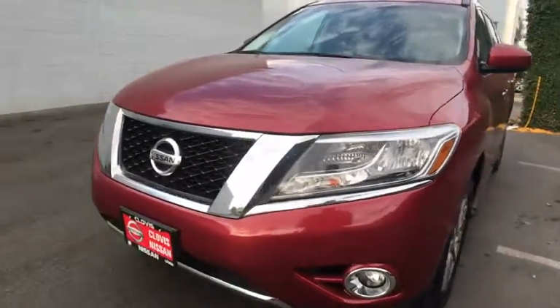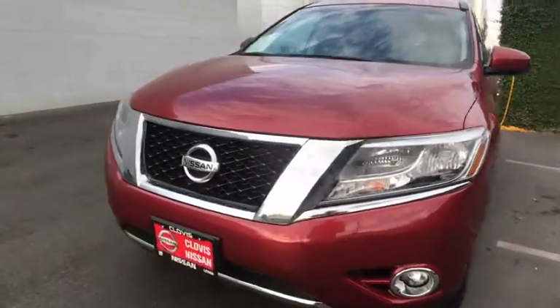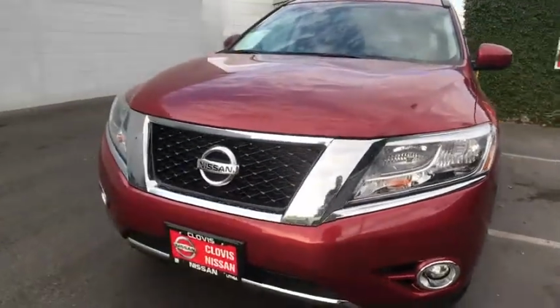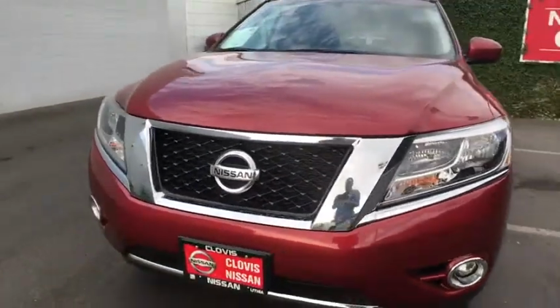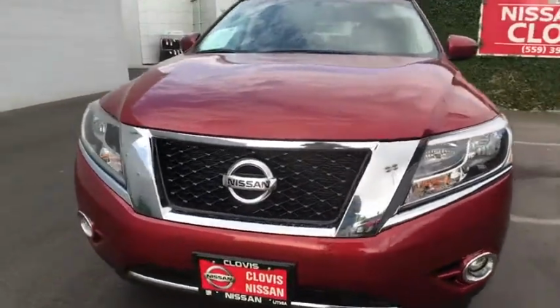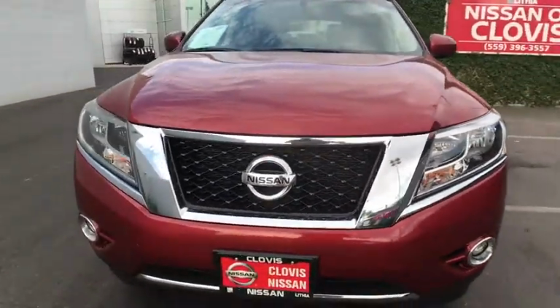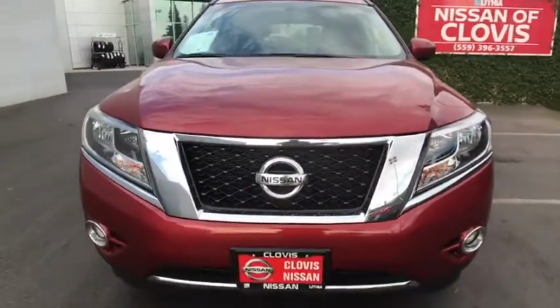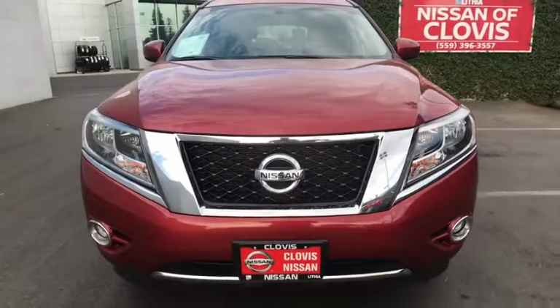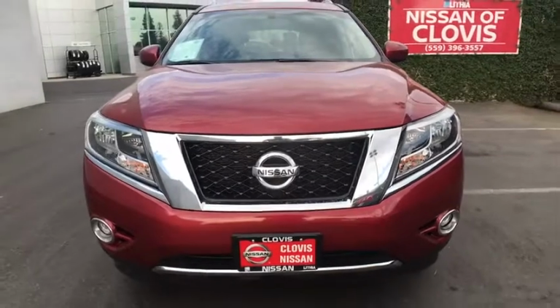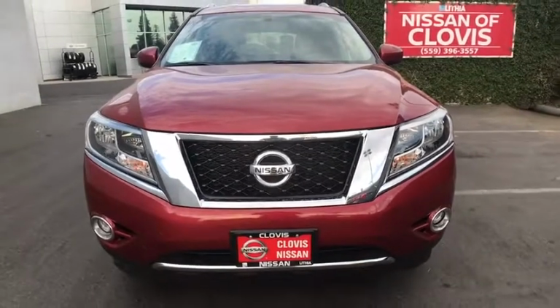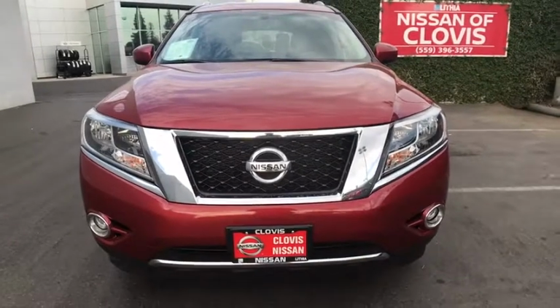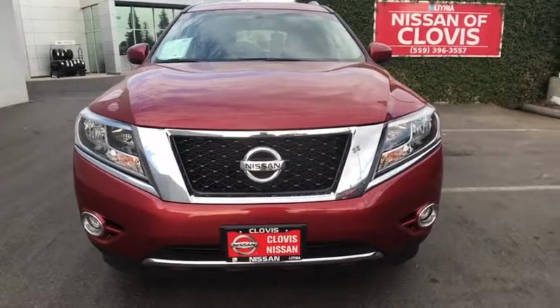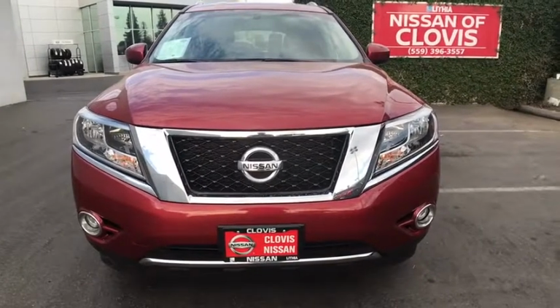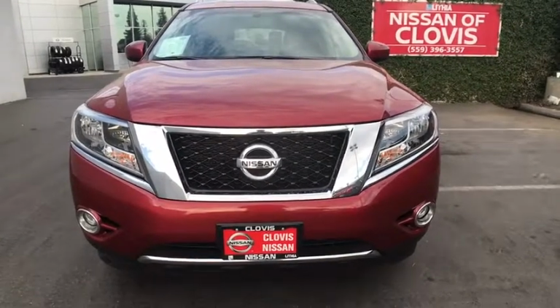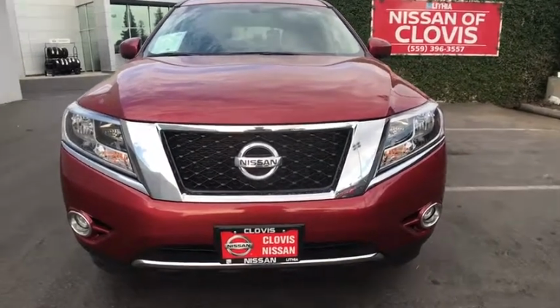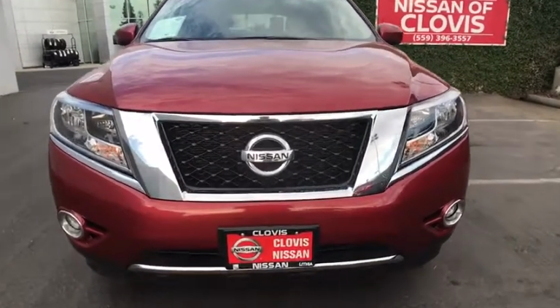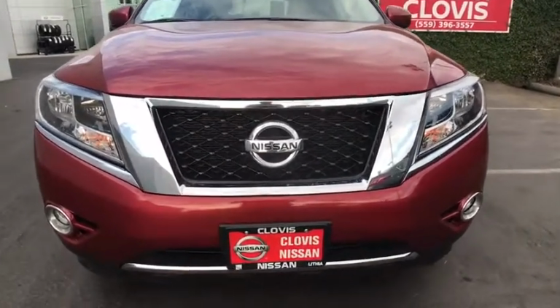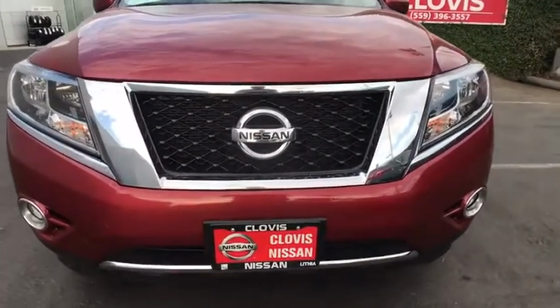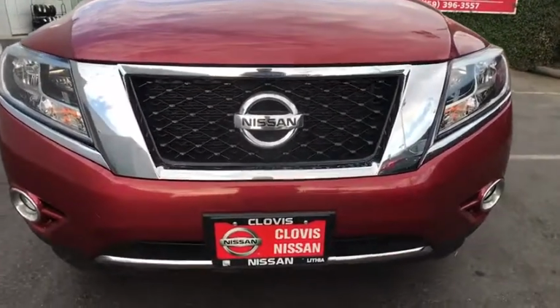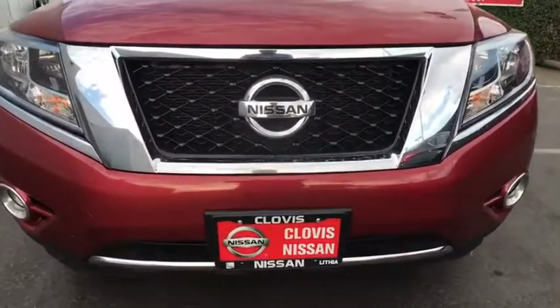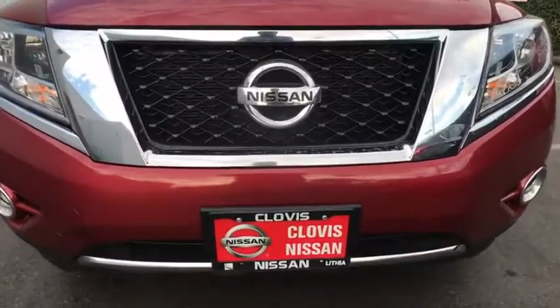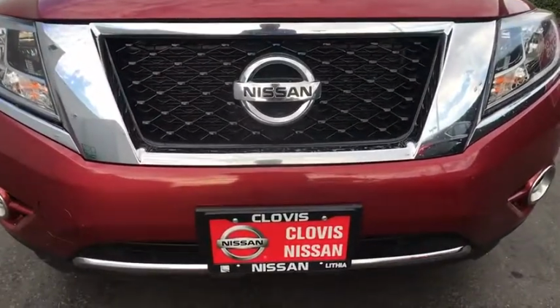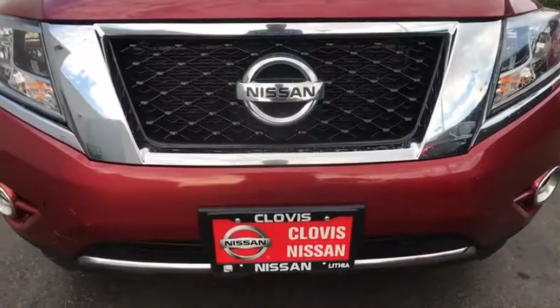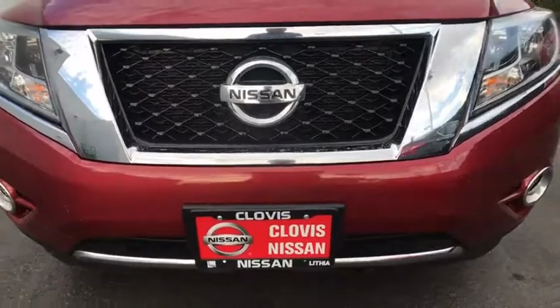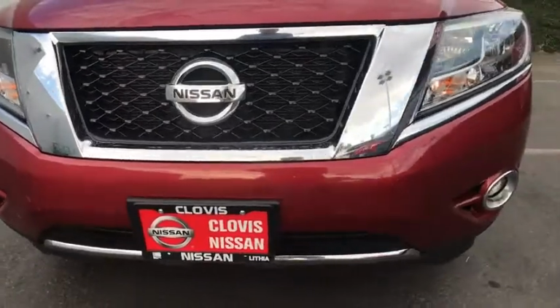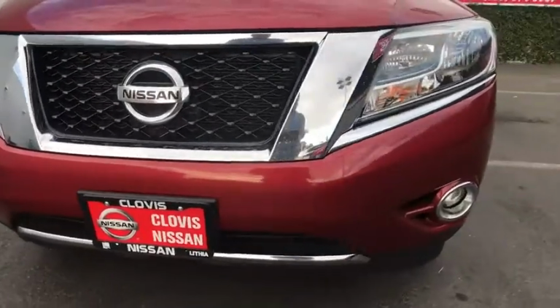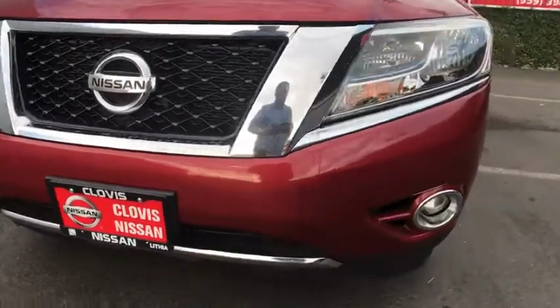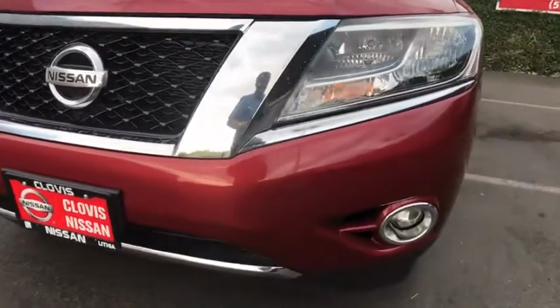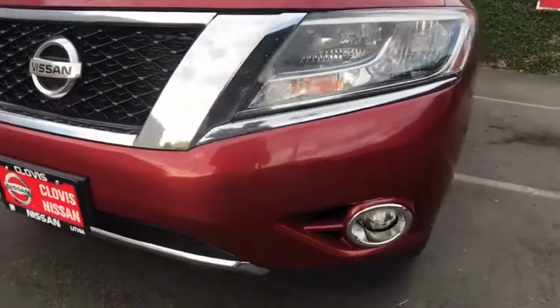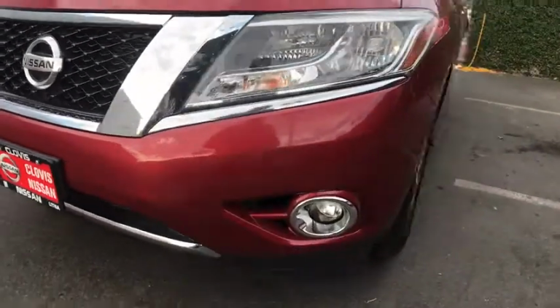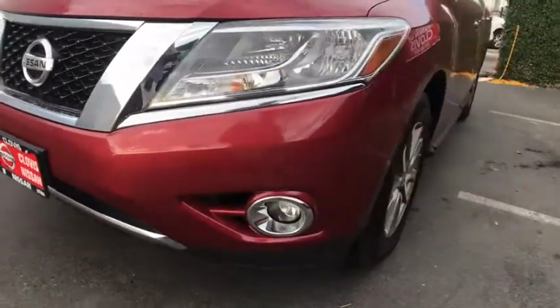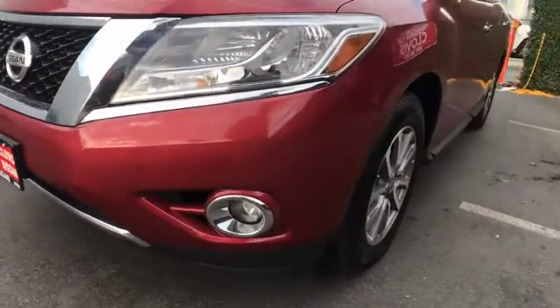ABS four-wheel, four-wheel disc brakes, aluminum wheels, universal garage door opener, auto off headlights, AM FM stereo radio, front wheel drive, rear defrost, CD player.